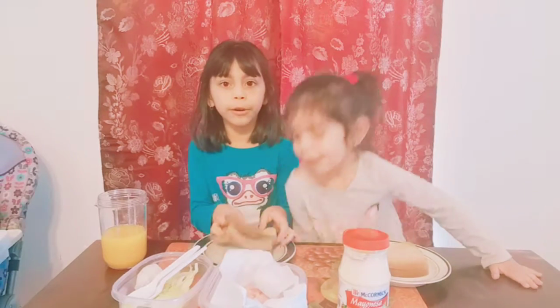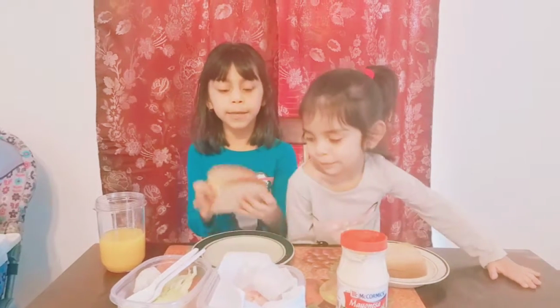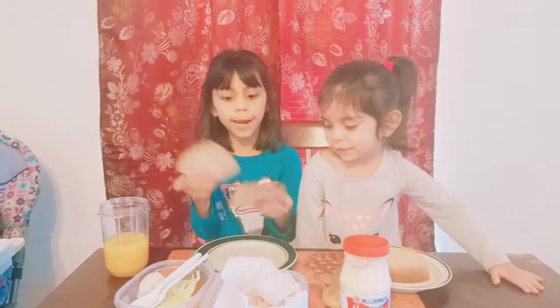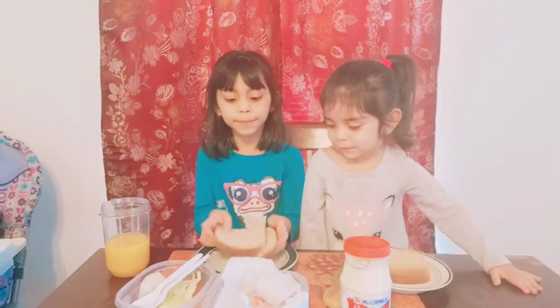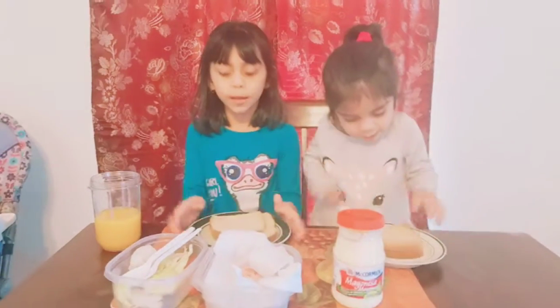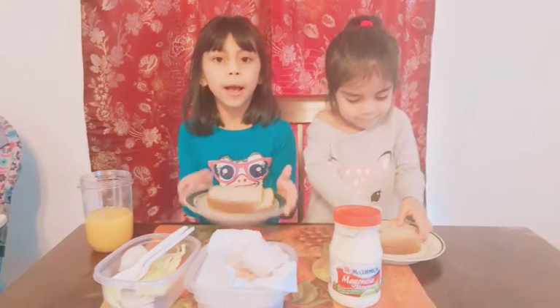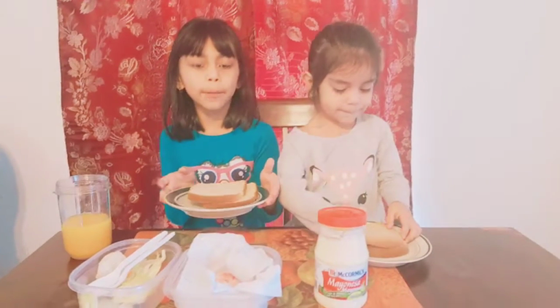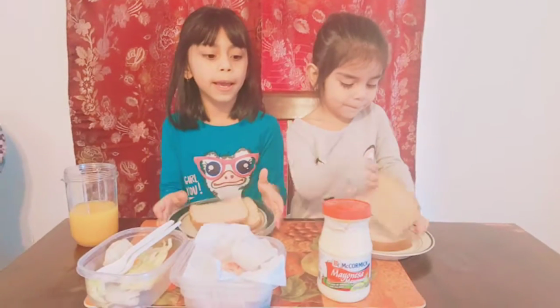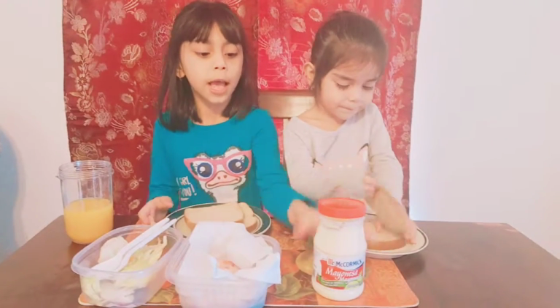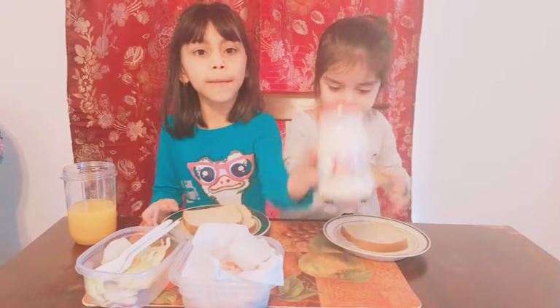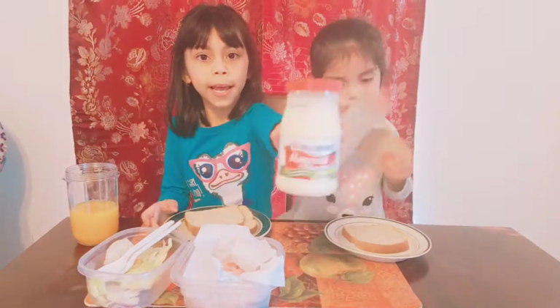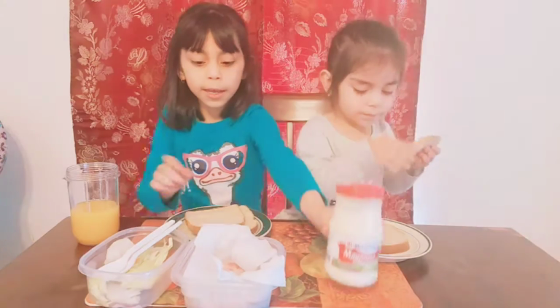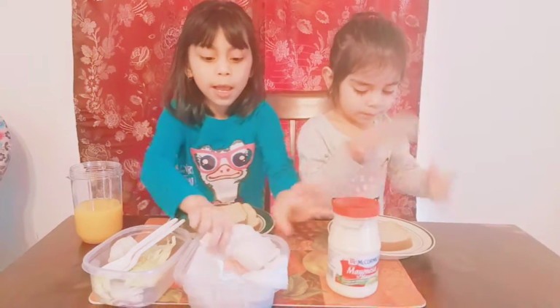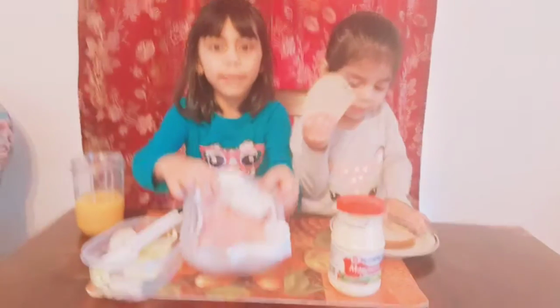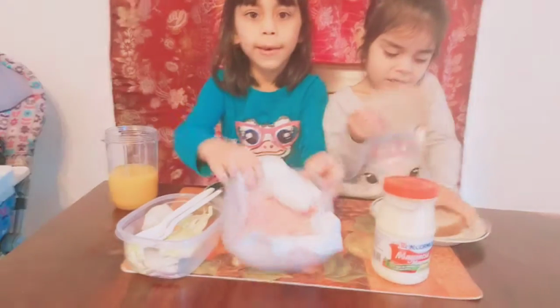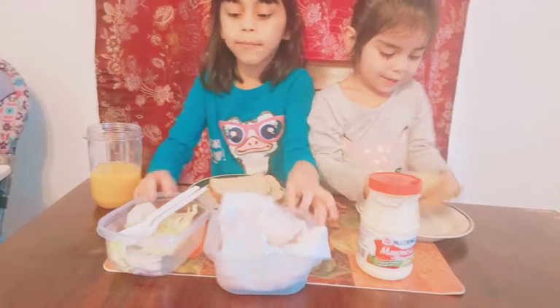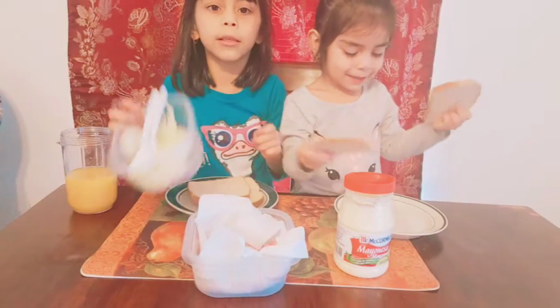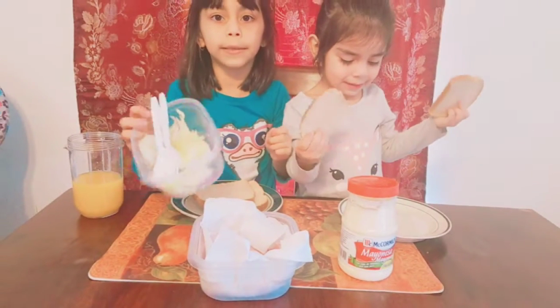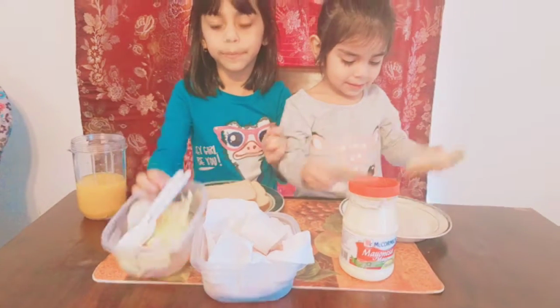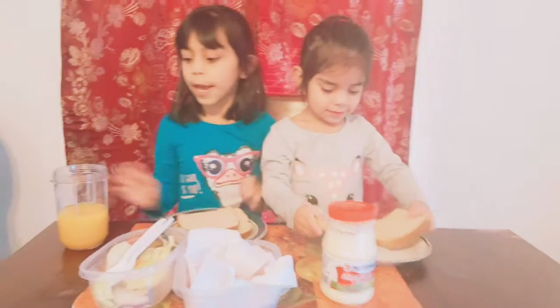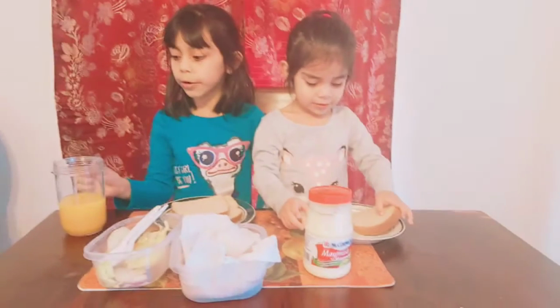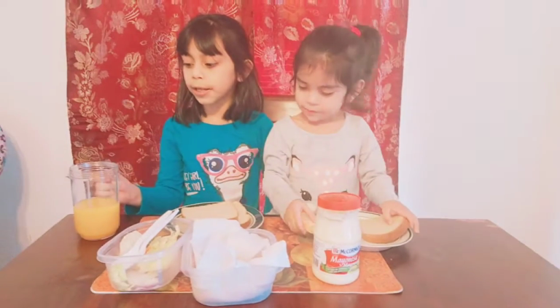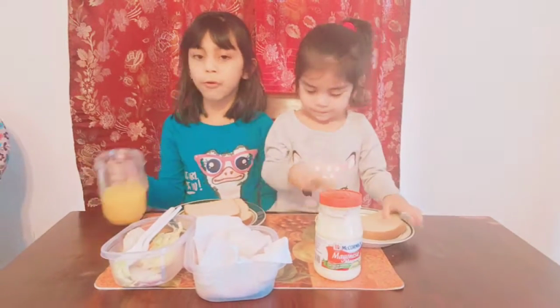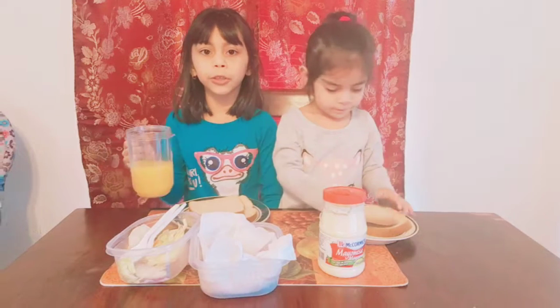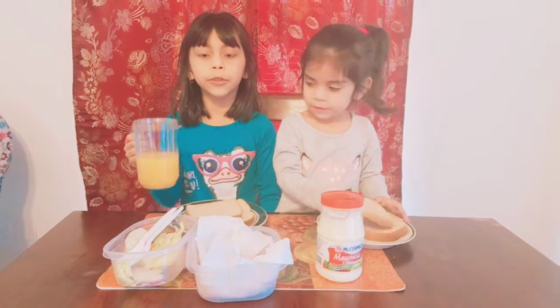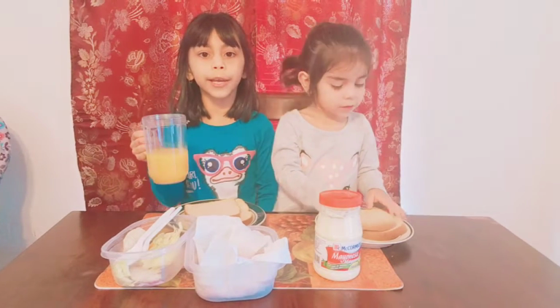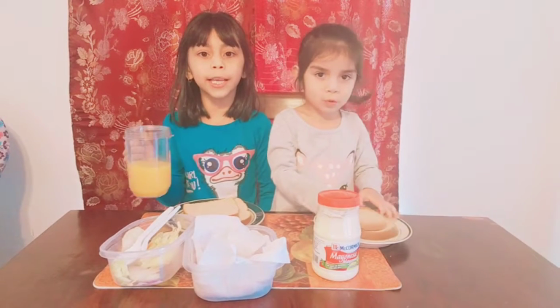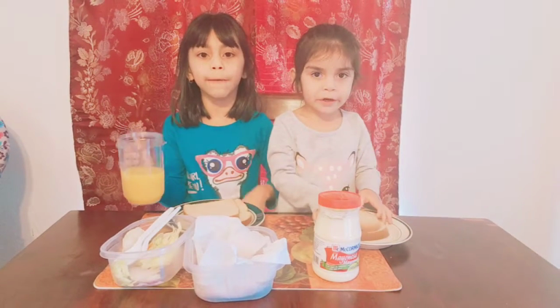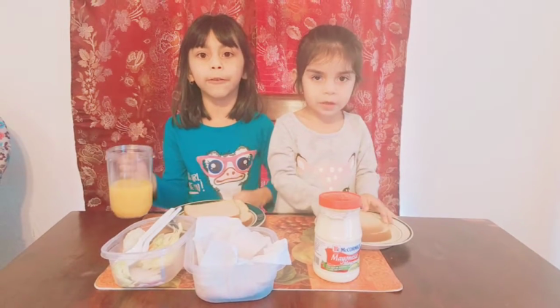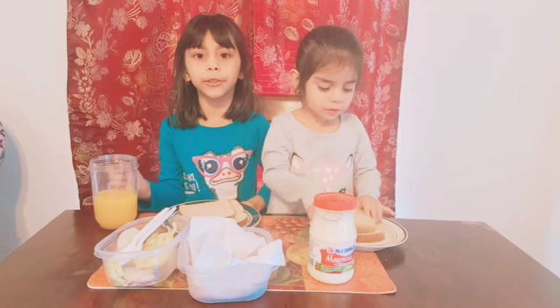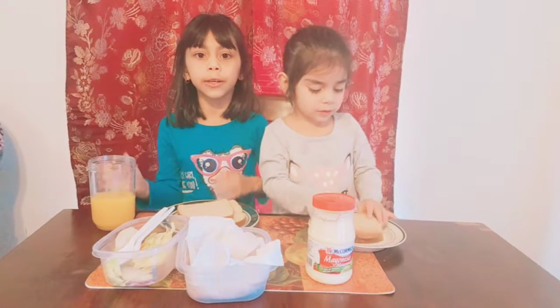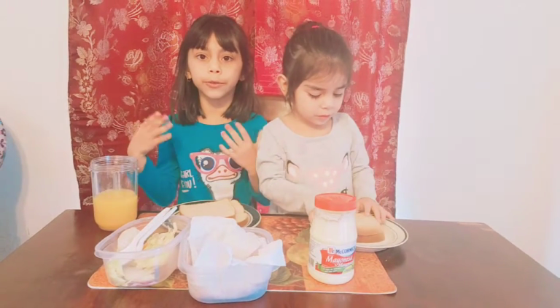I'm going to need some bread, a plate, some mayonnaise, some ham, and some lettuce. And I'm going to need some orange juice to drink, and this is my favorite orange juice to drink.